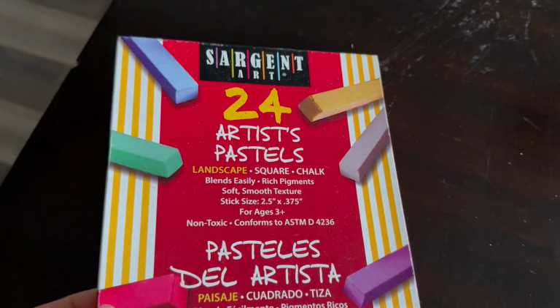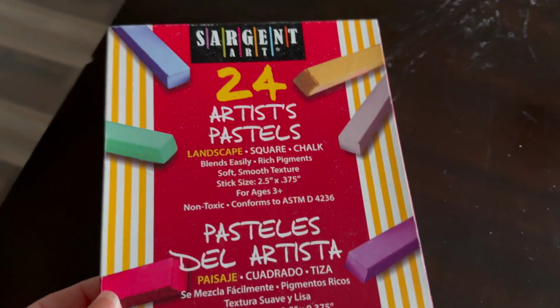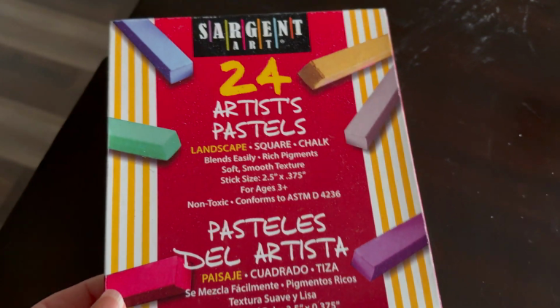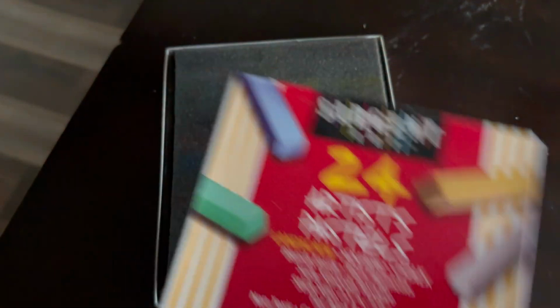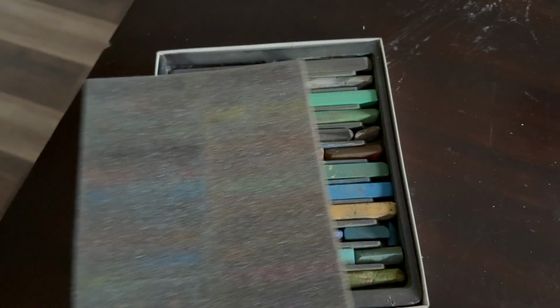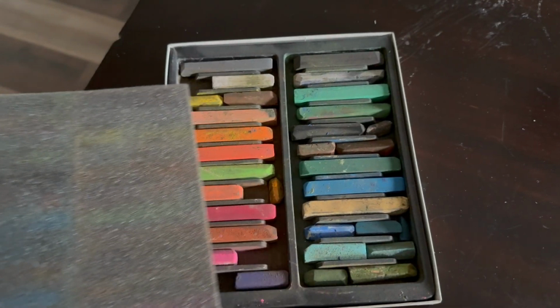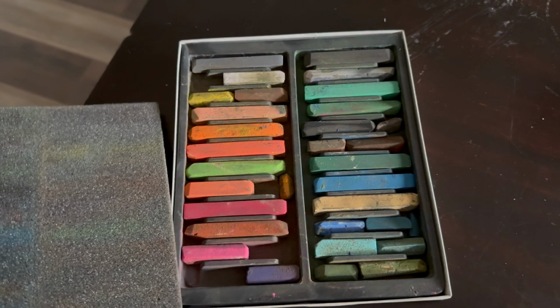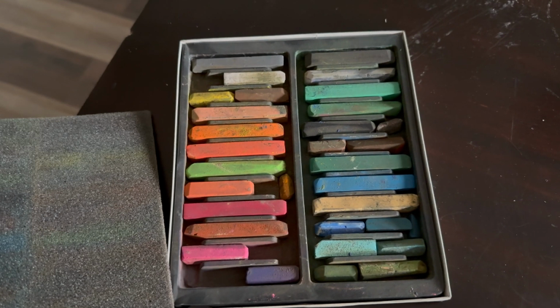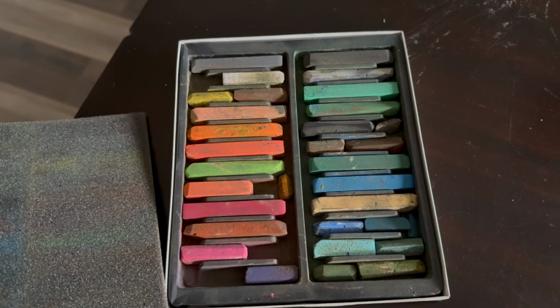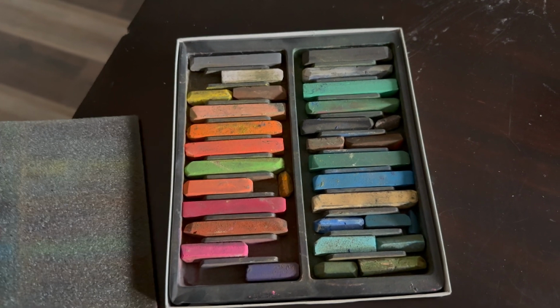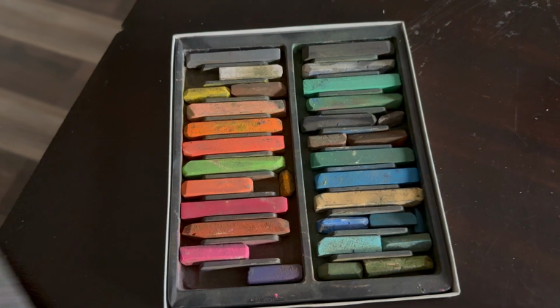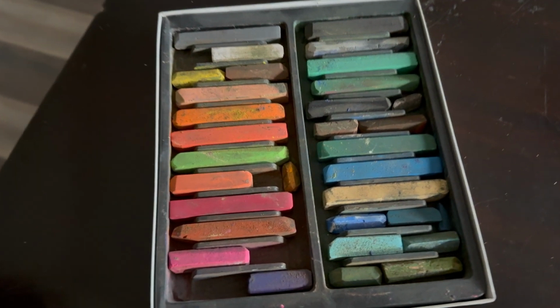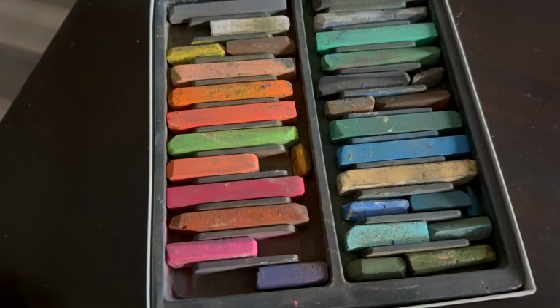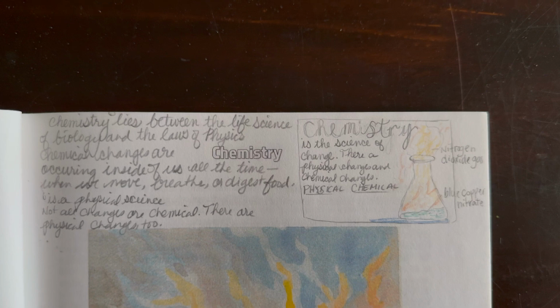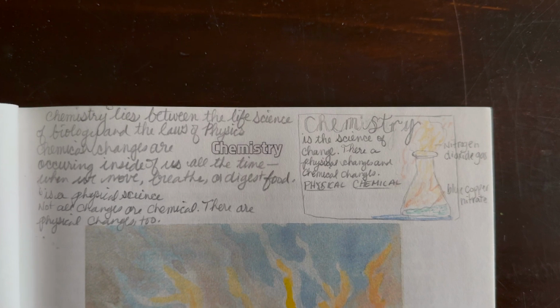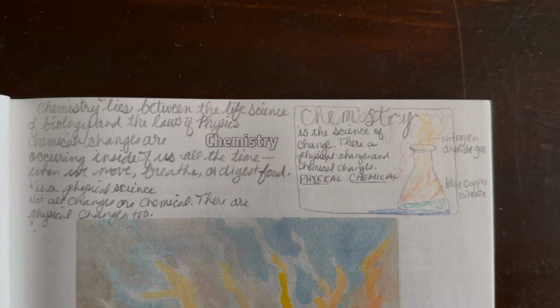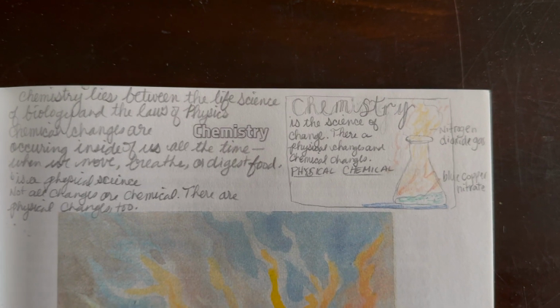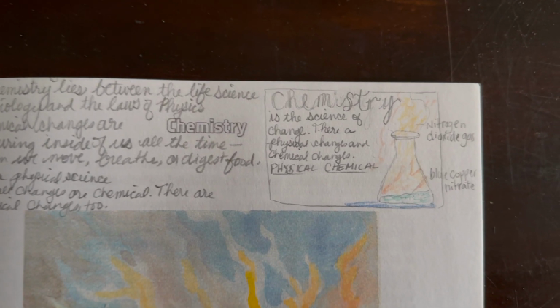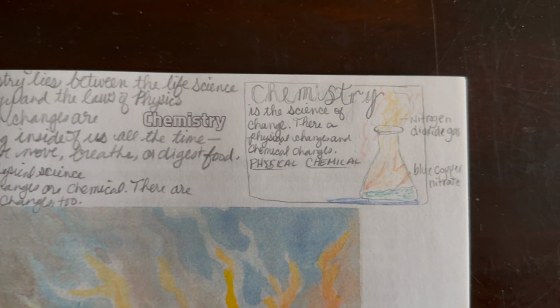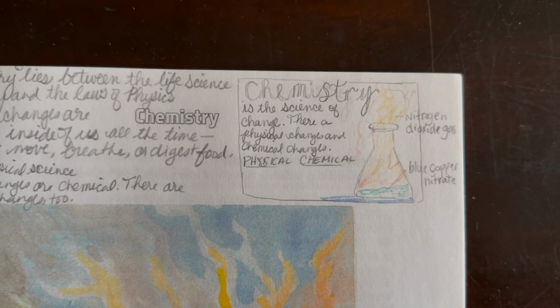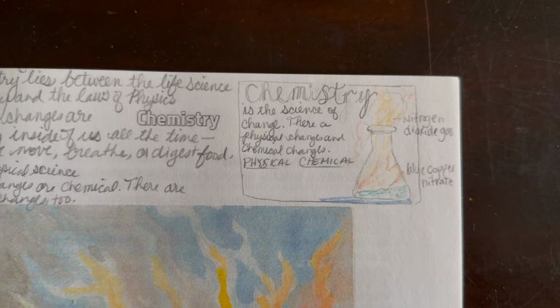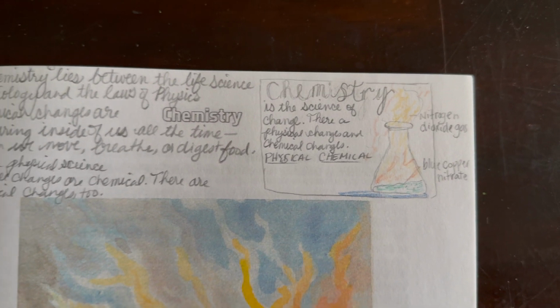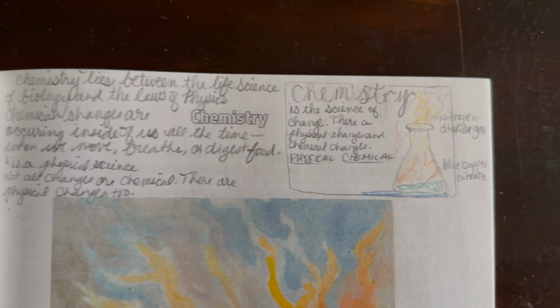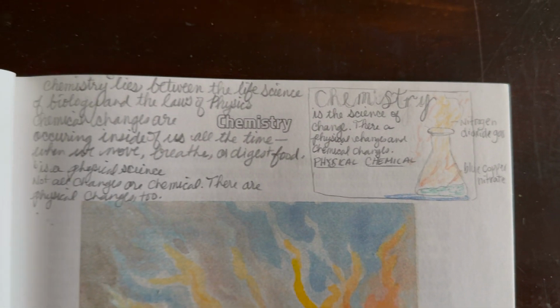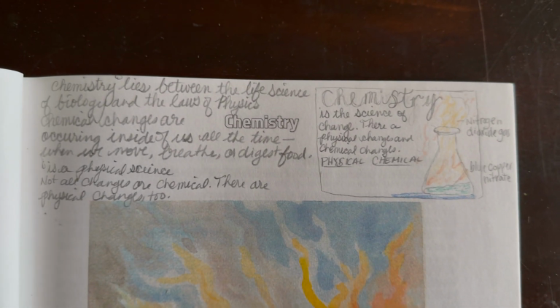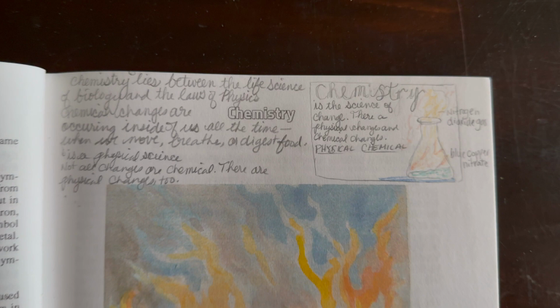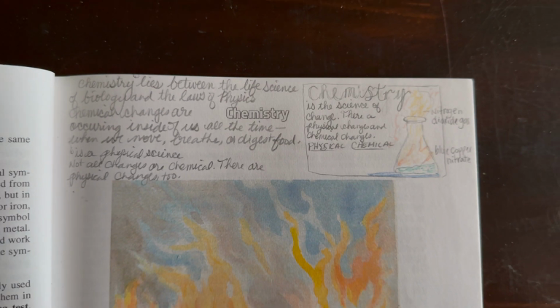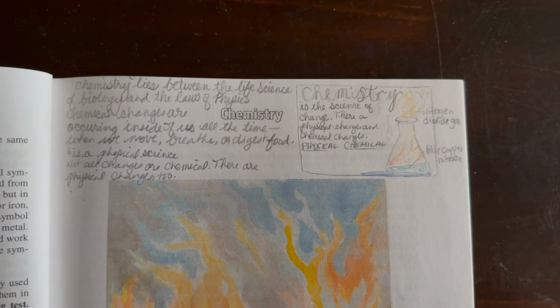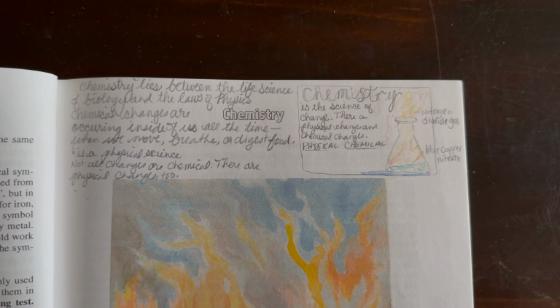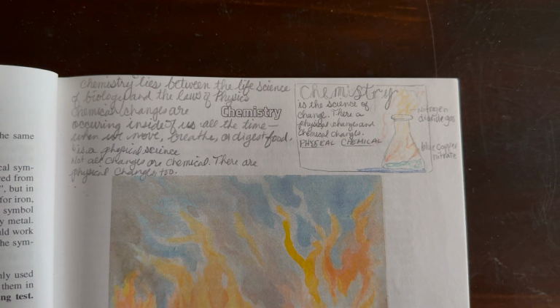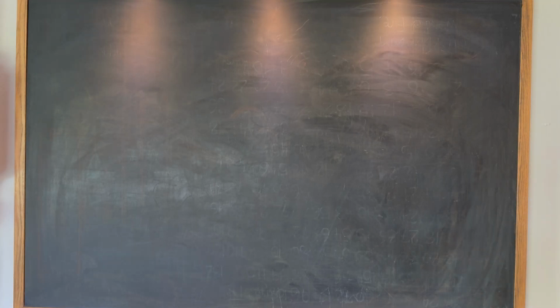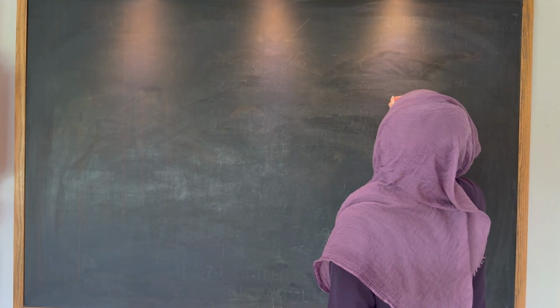I'm using my Sergeant Art chalk pastels for this chalk drawing, and I also made myself a little sketch of what I wanted to draw. It does turn out a little bit differently in the end, but a lot of the text is still included.